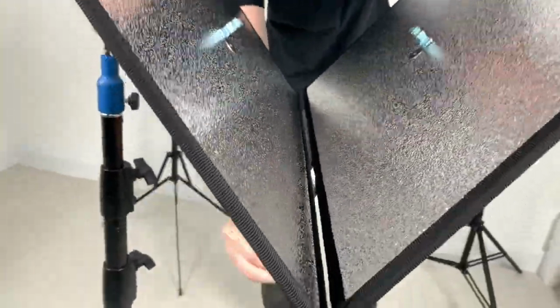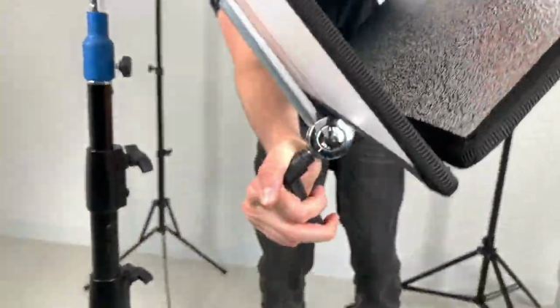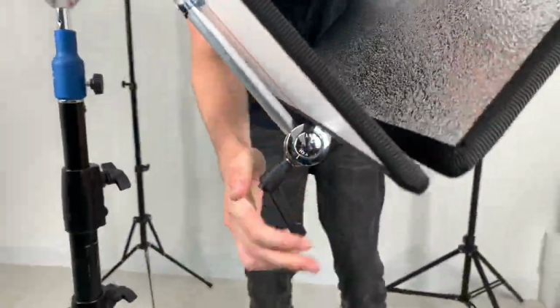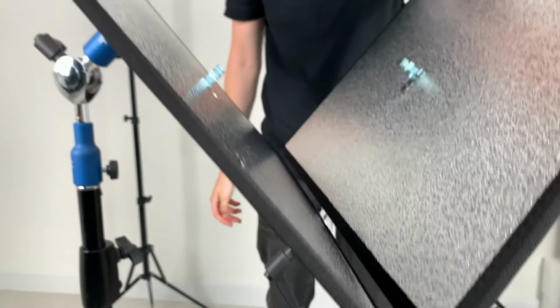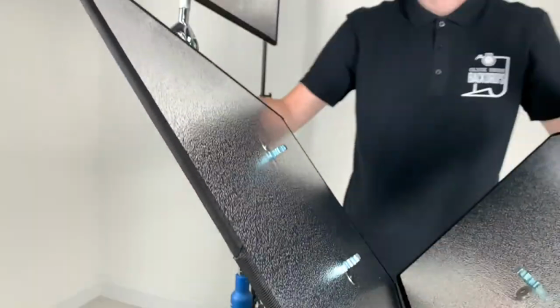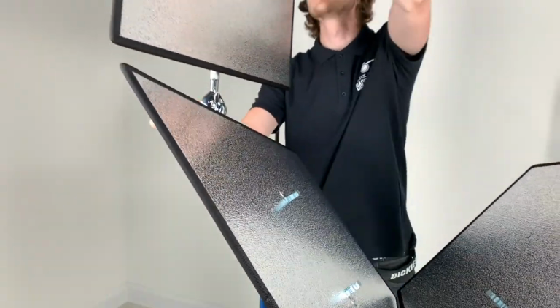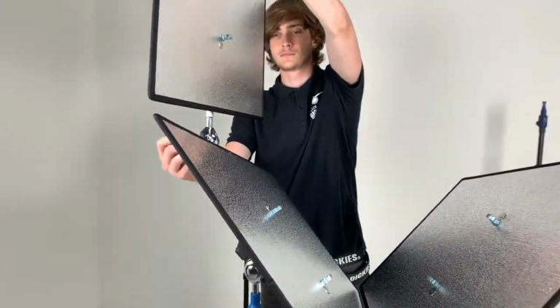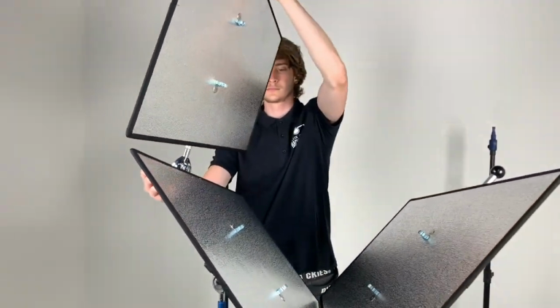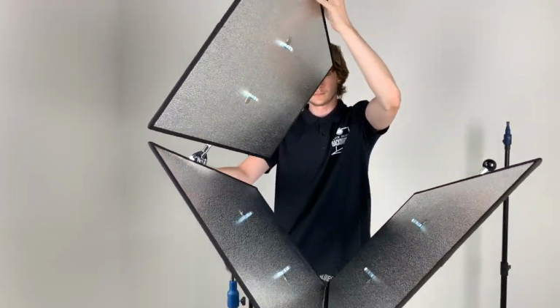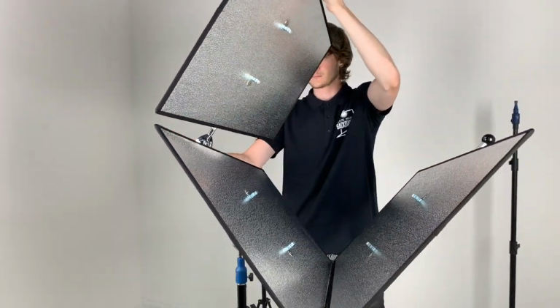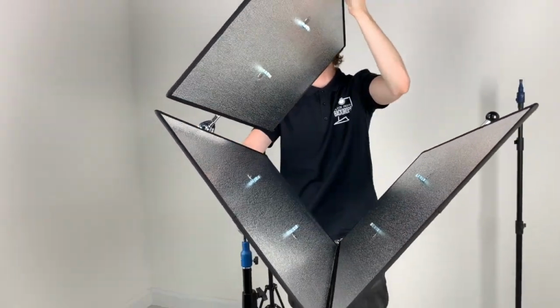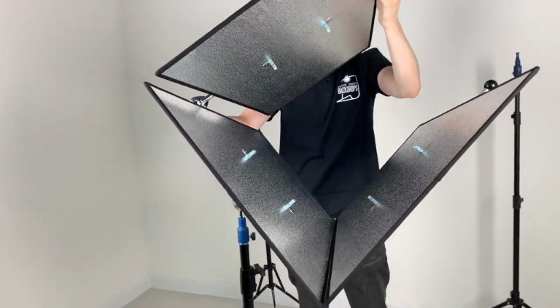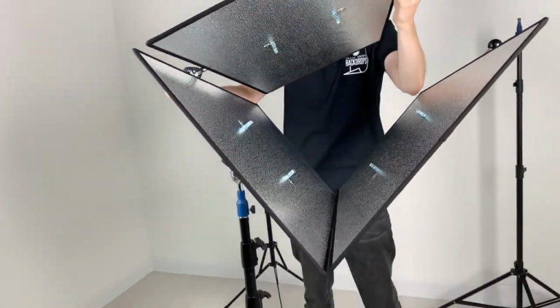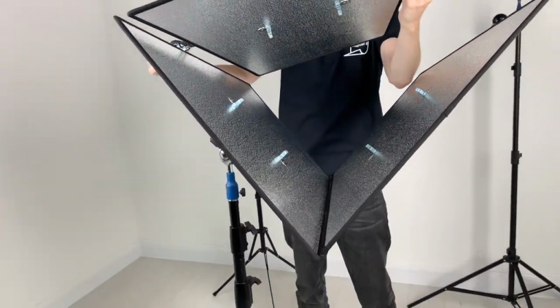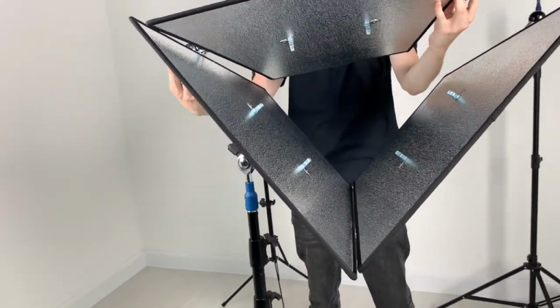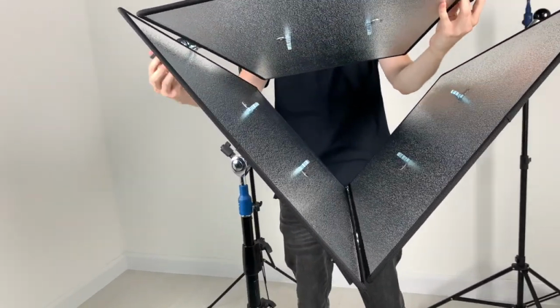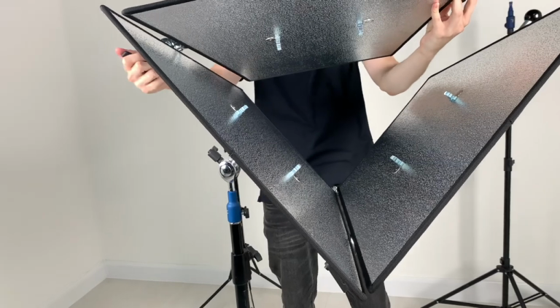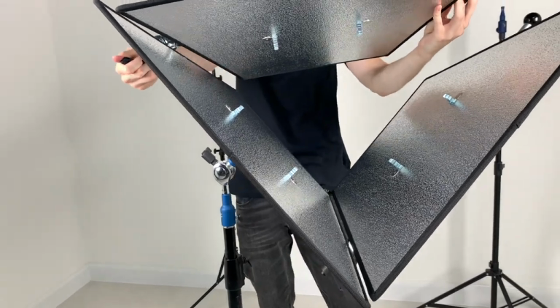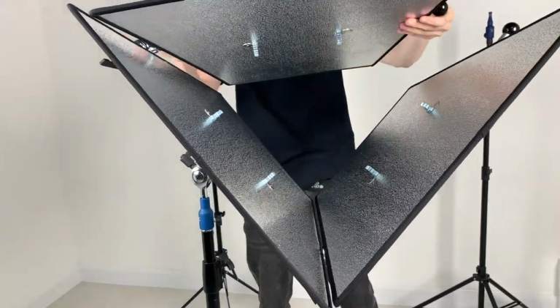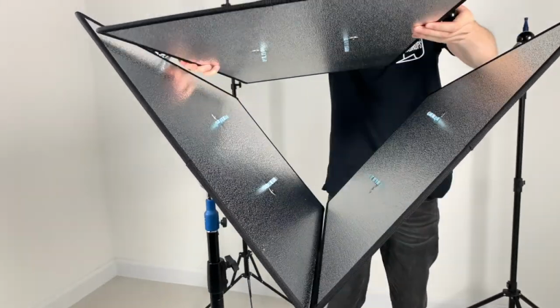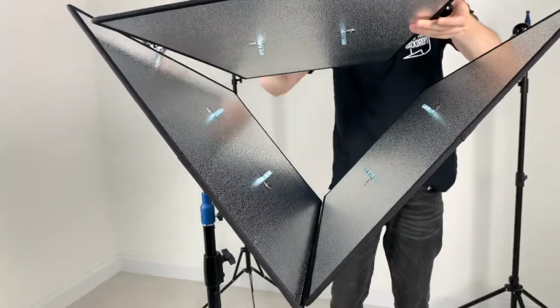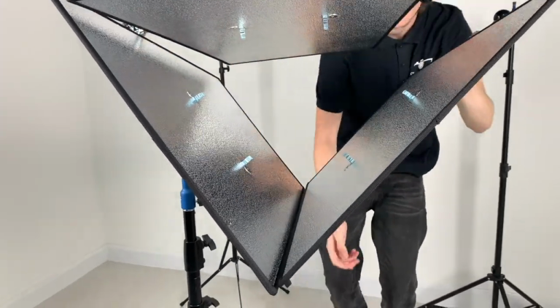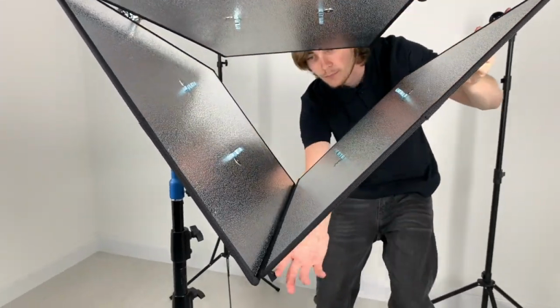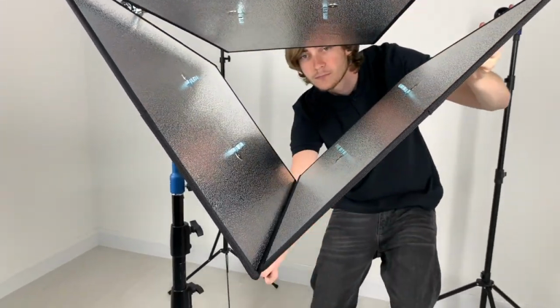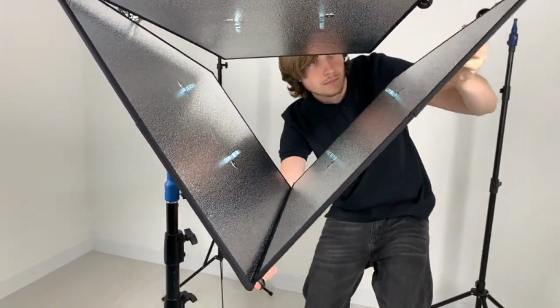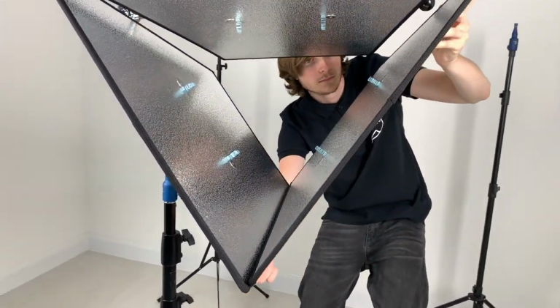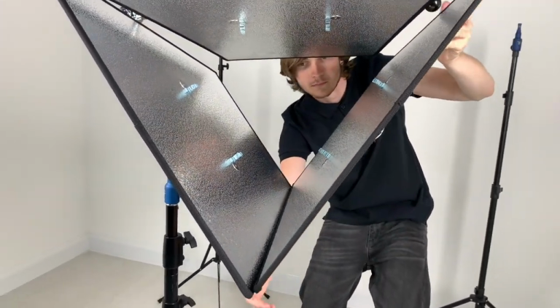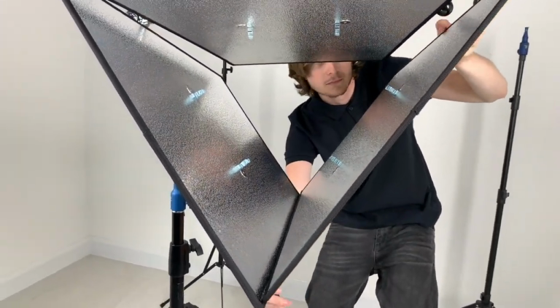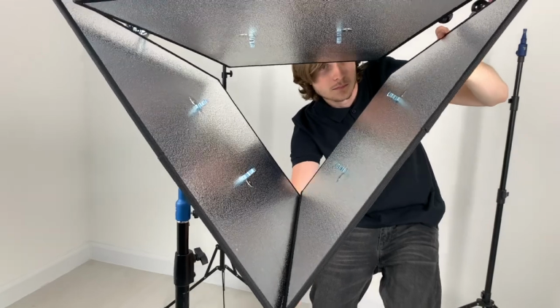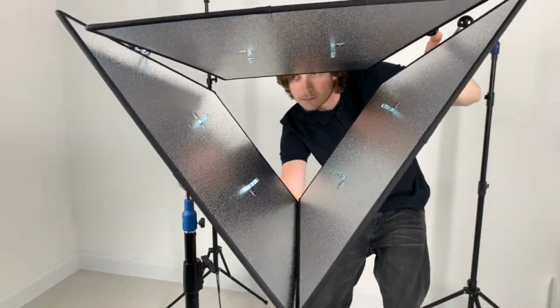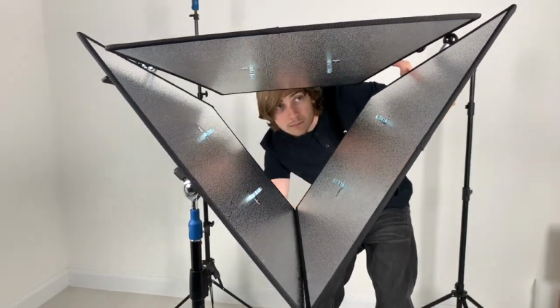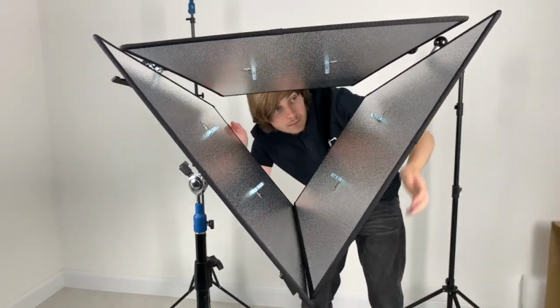The reverse lighting setup would be used in a backlit scenario with a softbox or octa placed behind the subject, thus allowing the light to be bounced directly onto the face, producing a beautiful soft light.